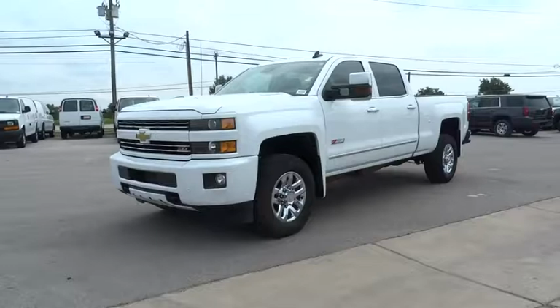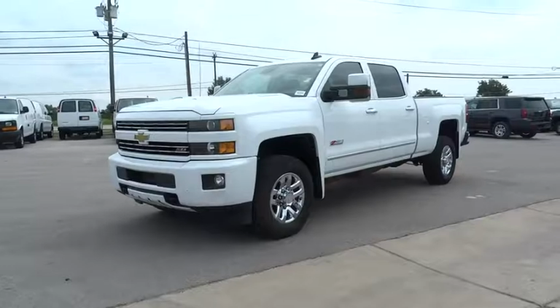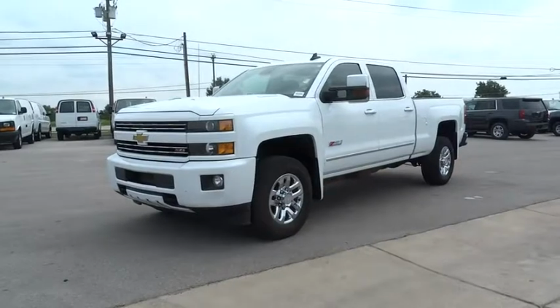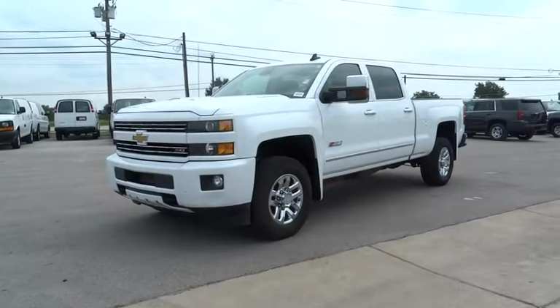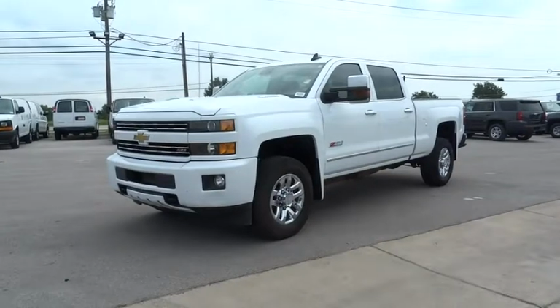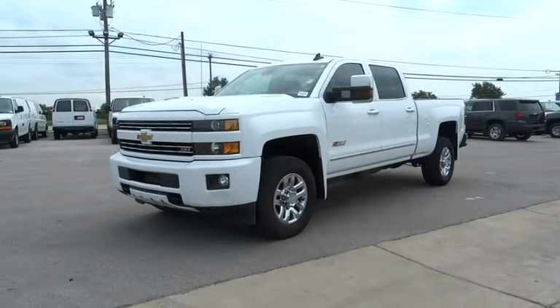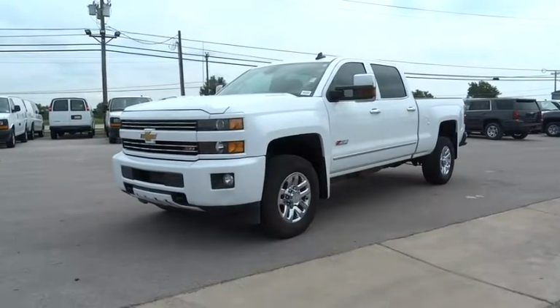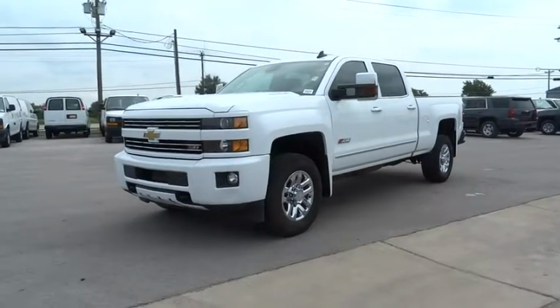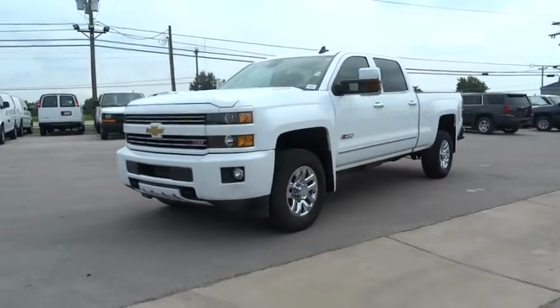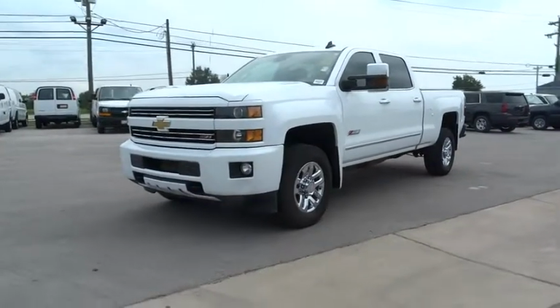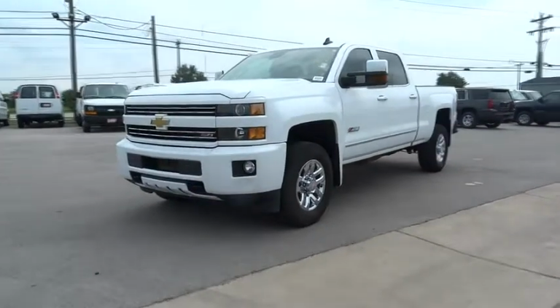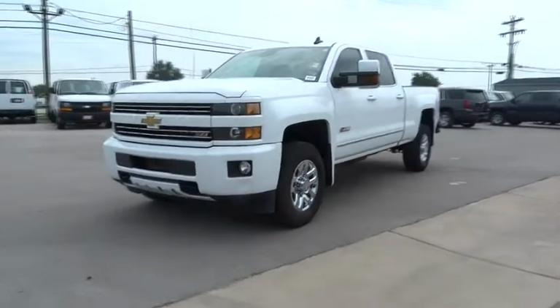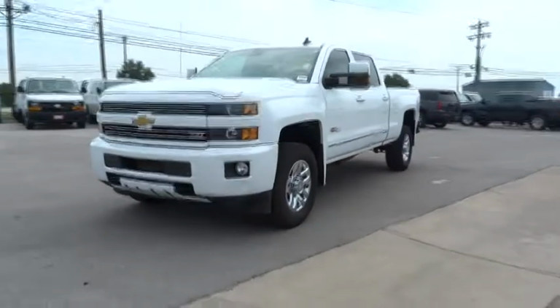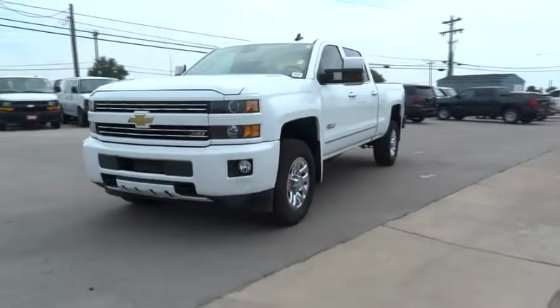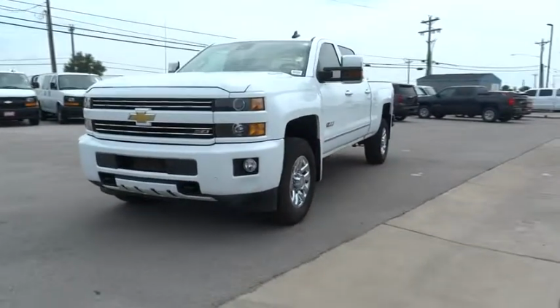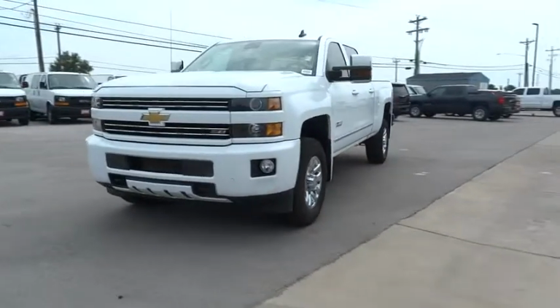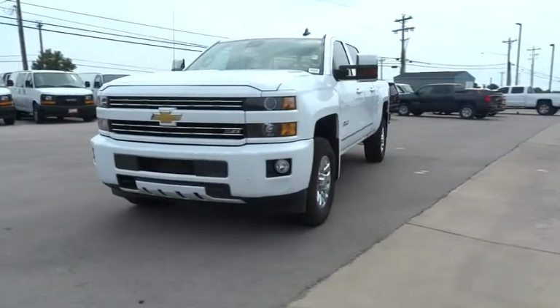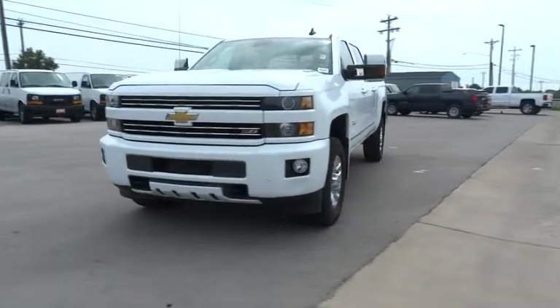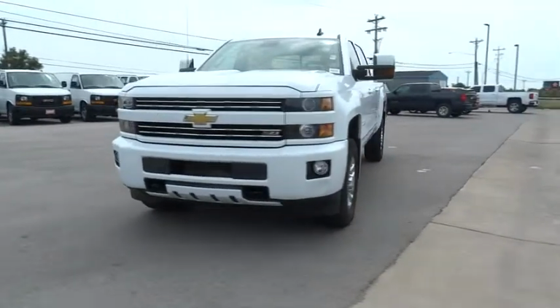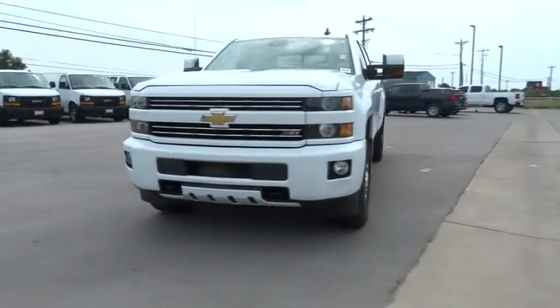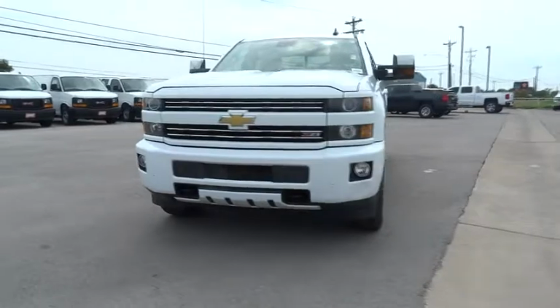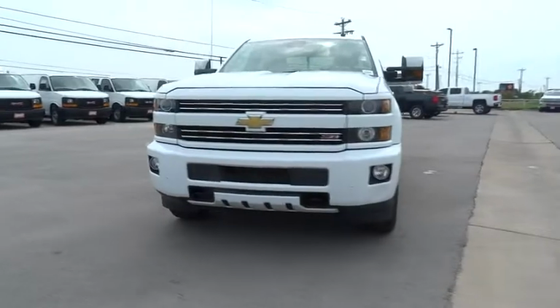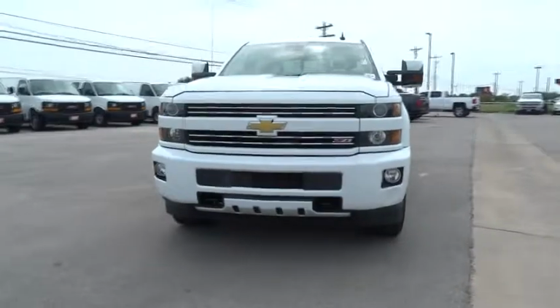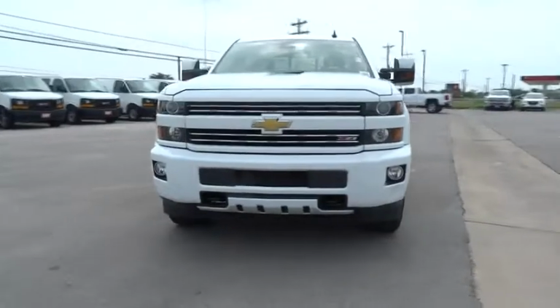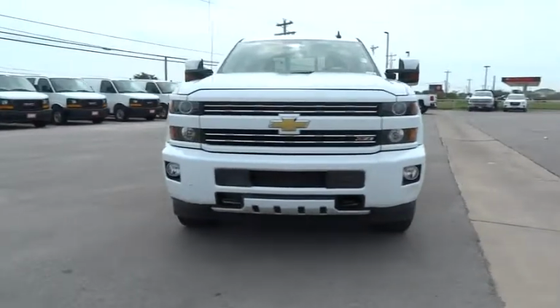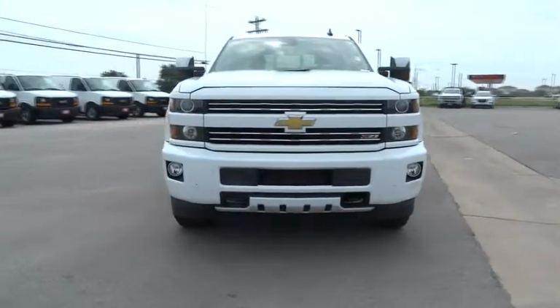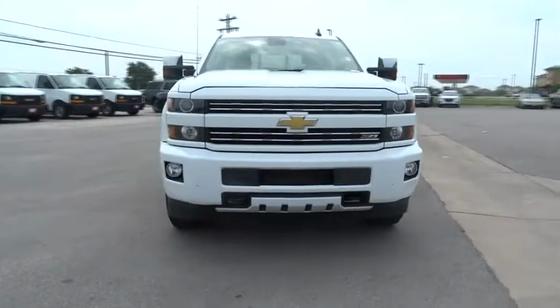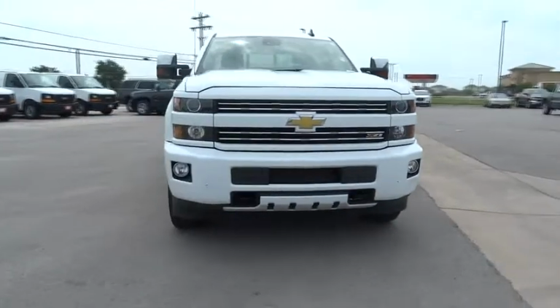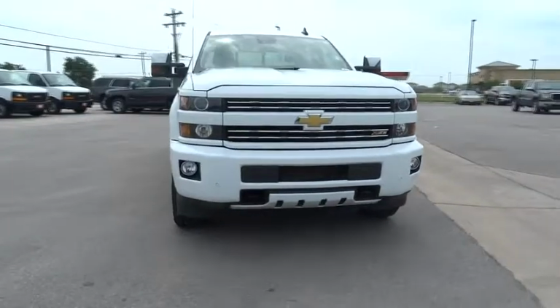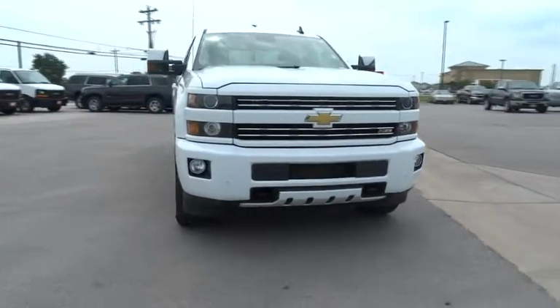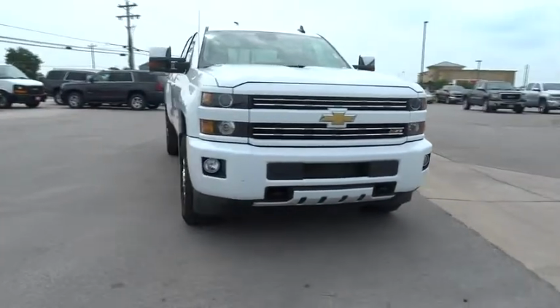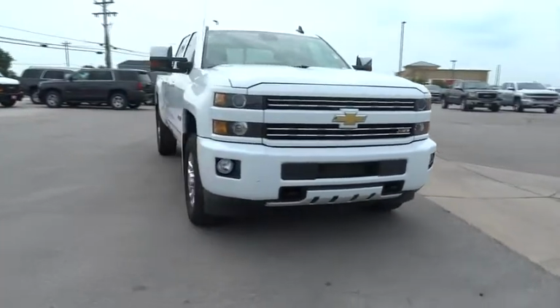The 2015 Chevrolet Silverado 1500. The Chevy Silverado 1500. This vehicle has less than 50,000 miles.